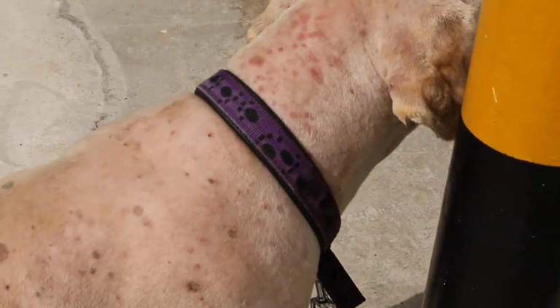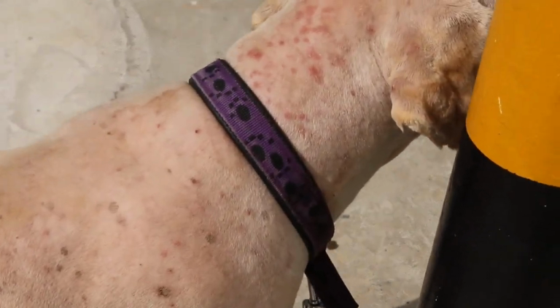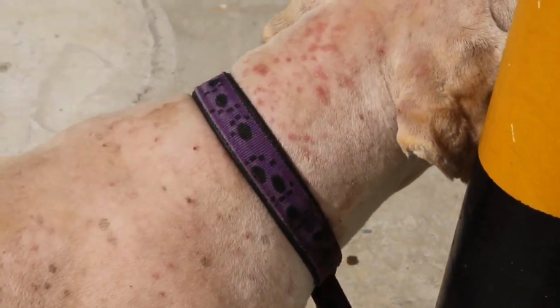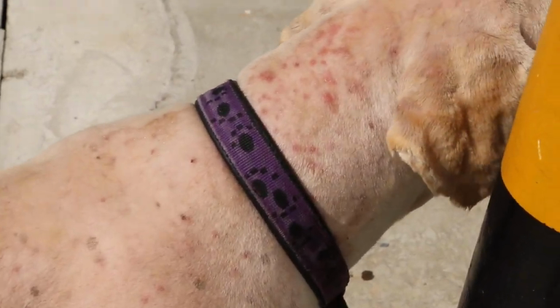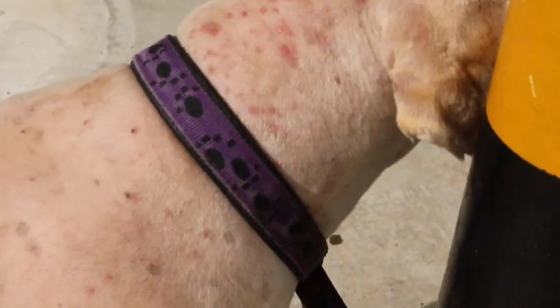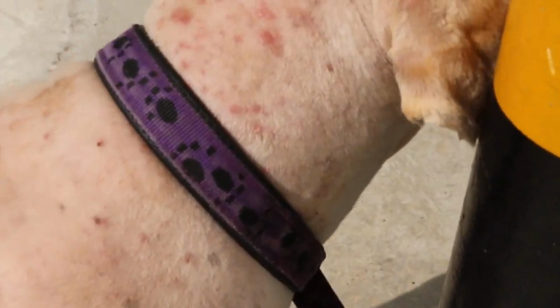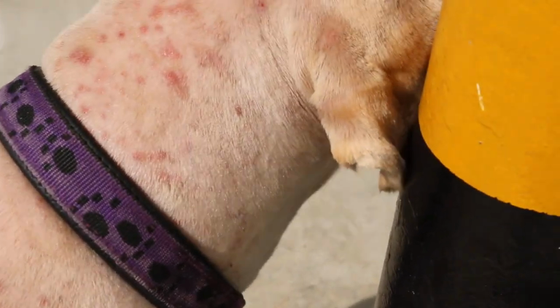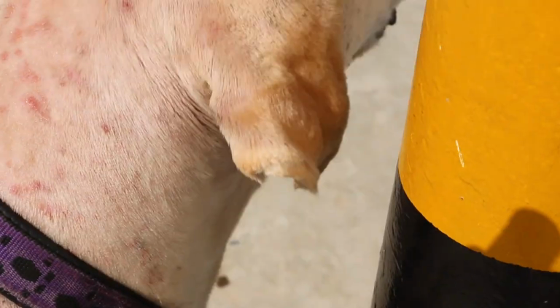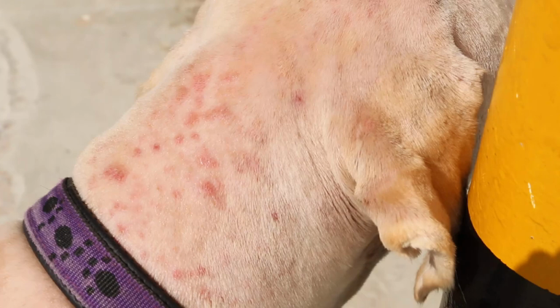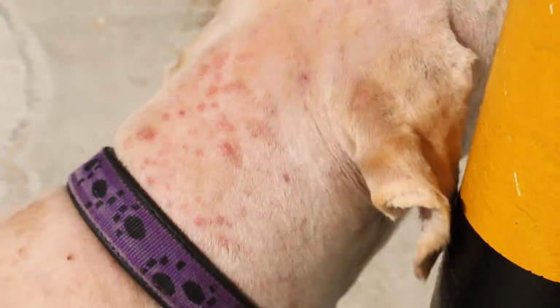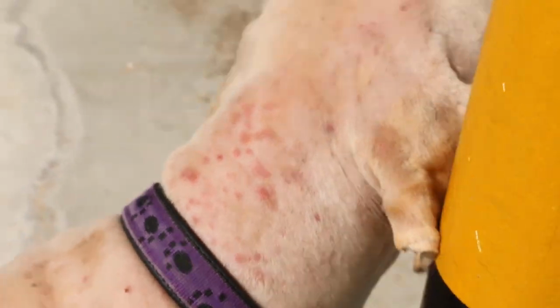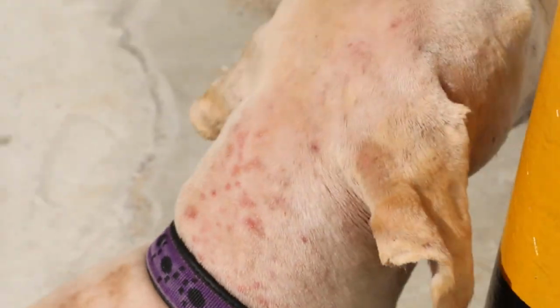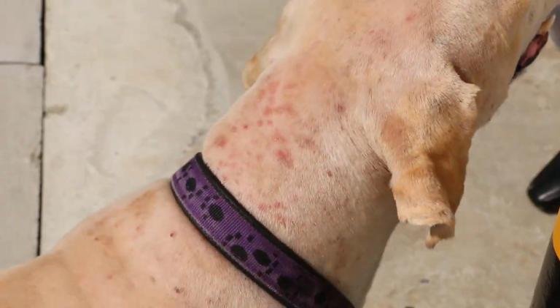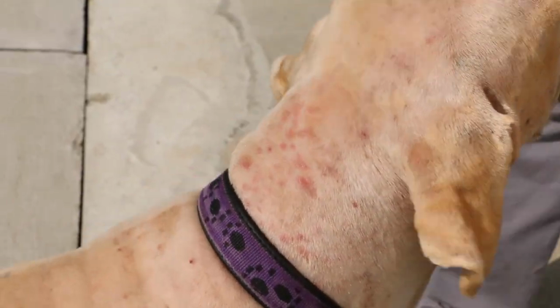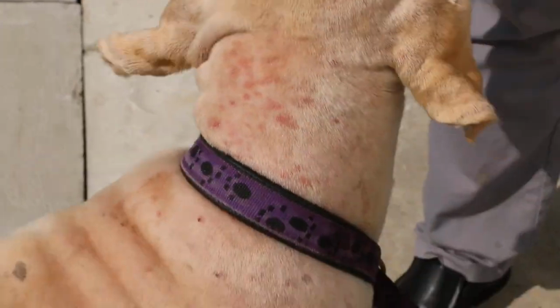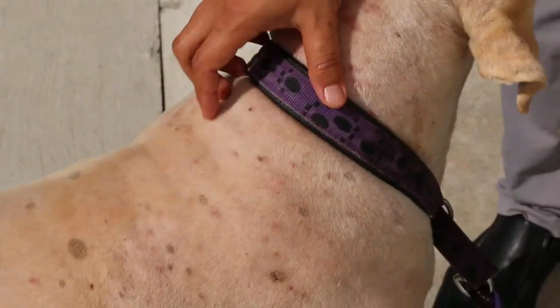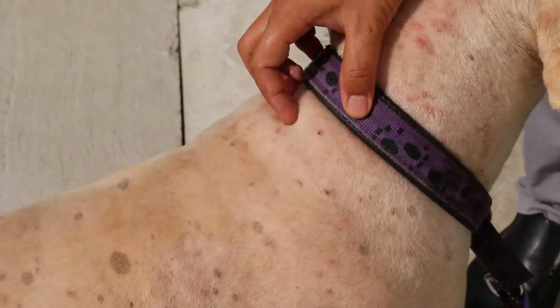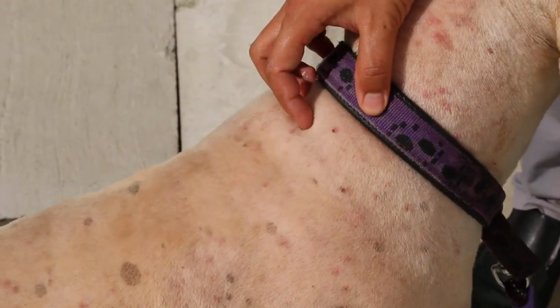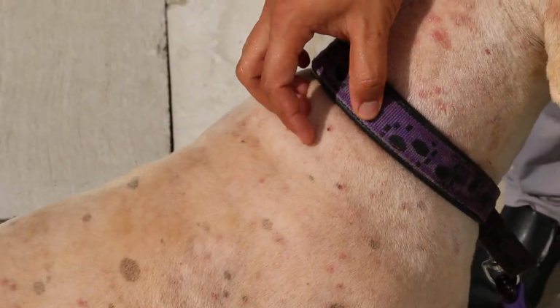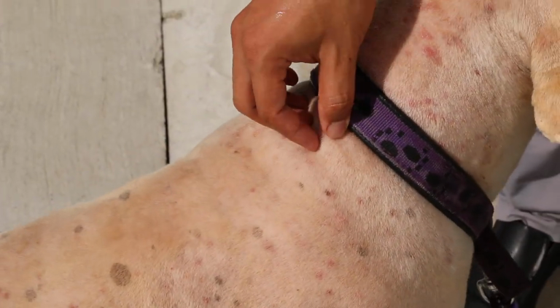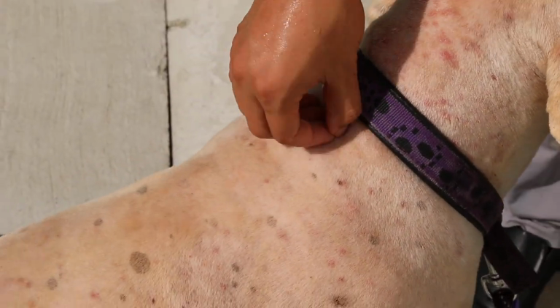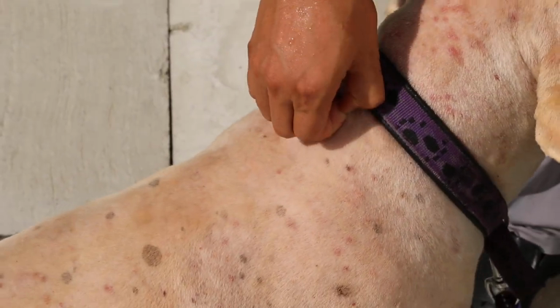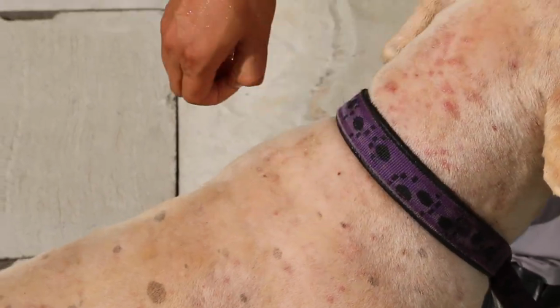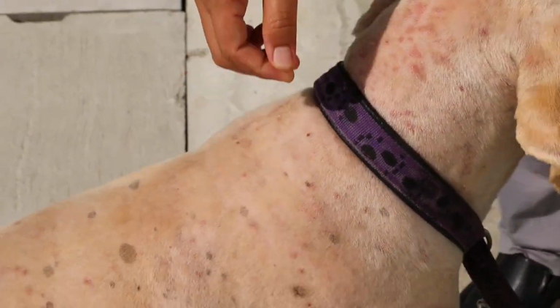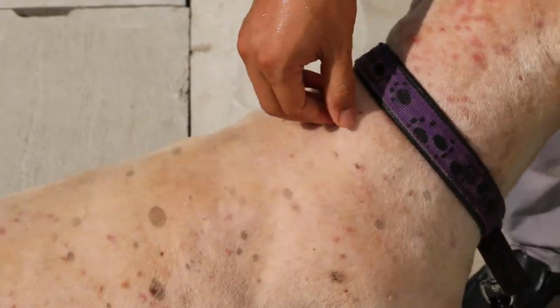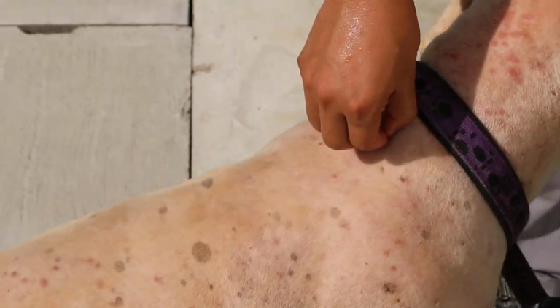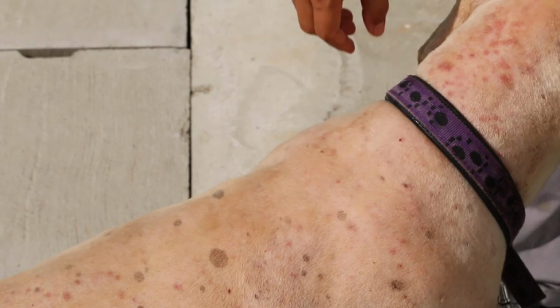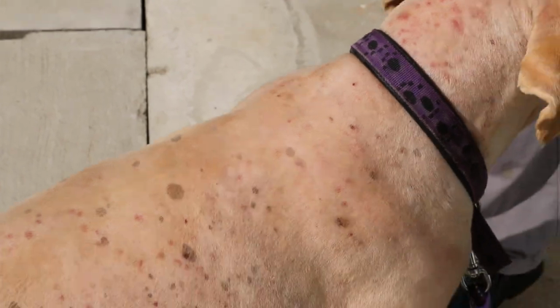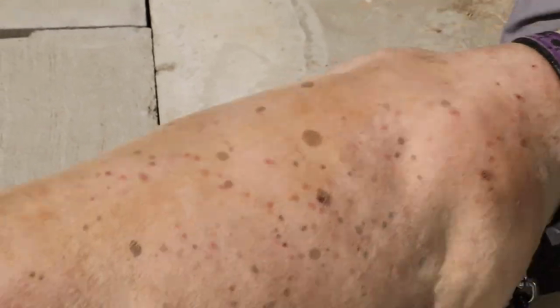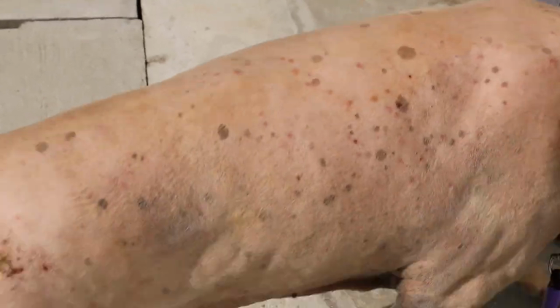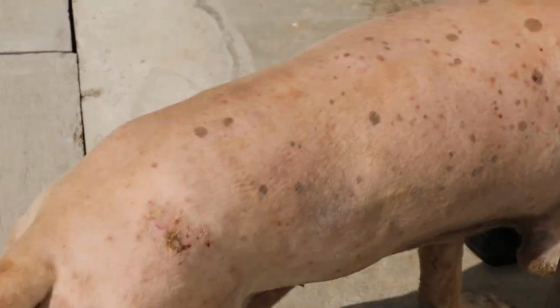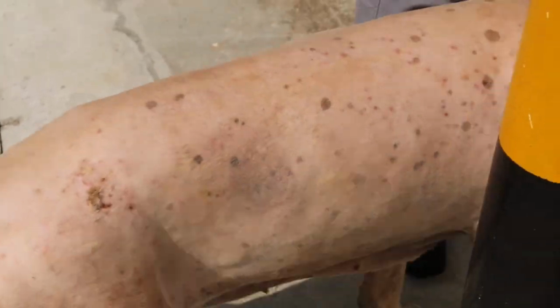We check every tick. That night there are some more. We check properly, then take the tweezers and pluck out all the ticks.